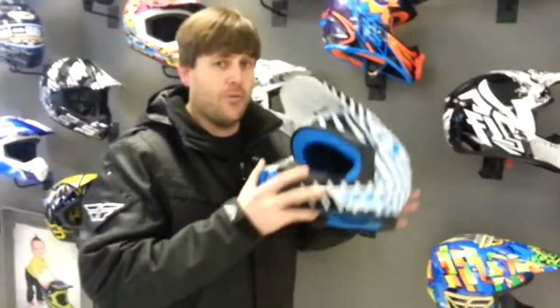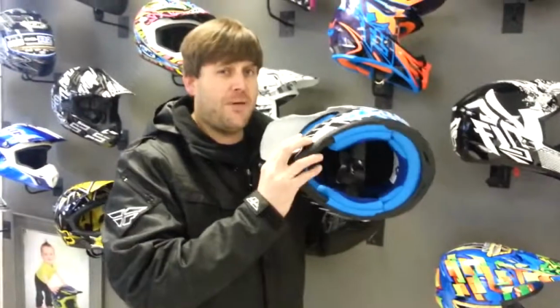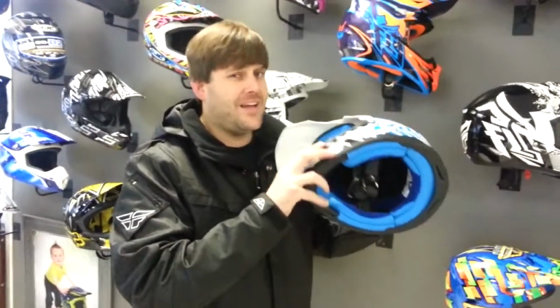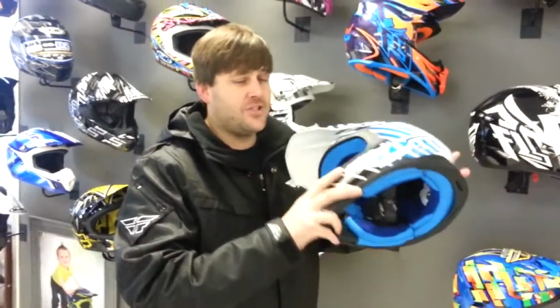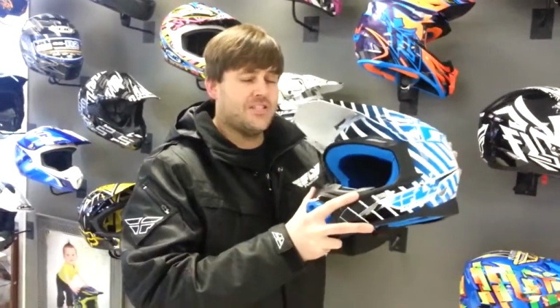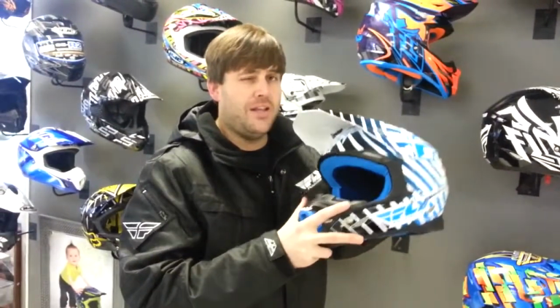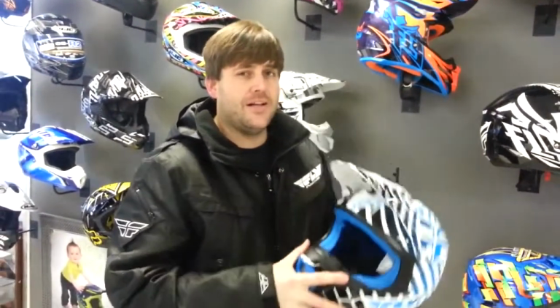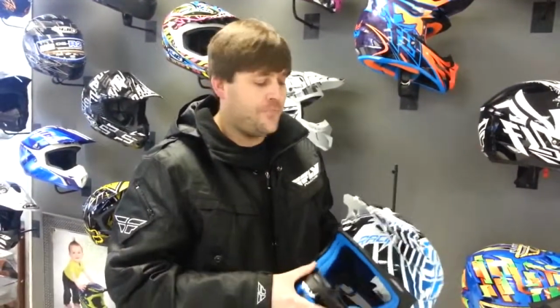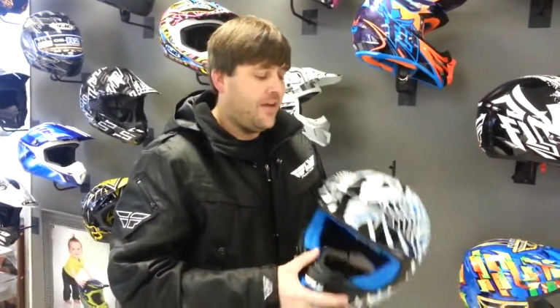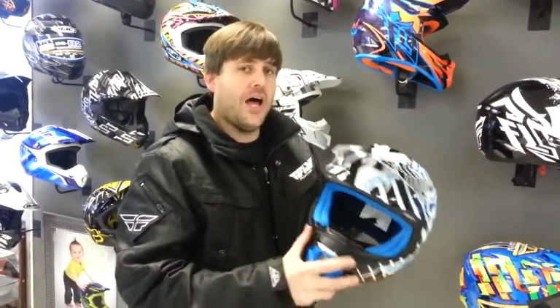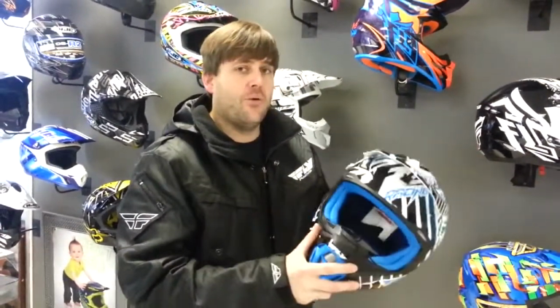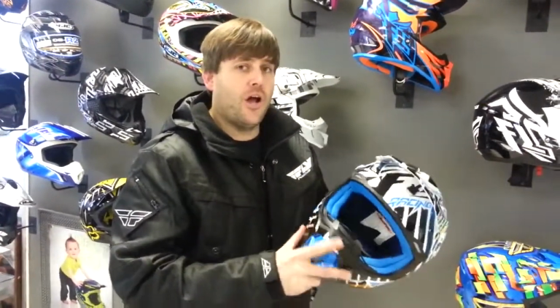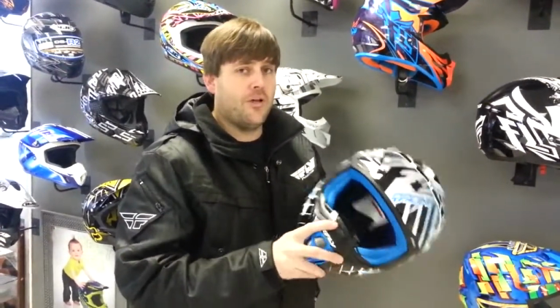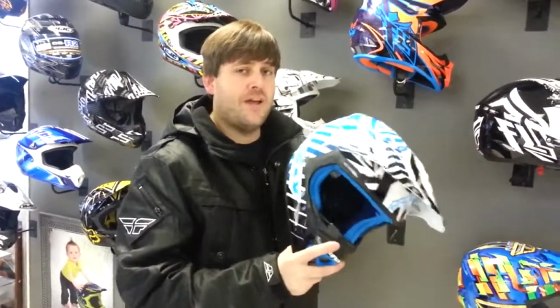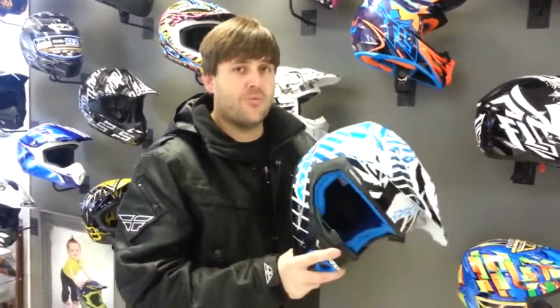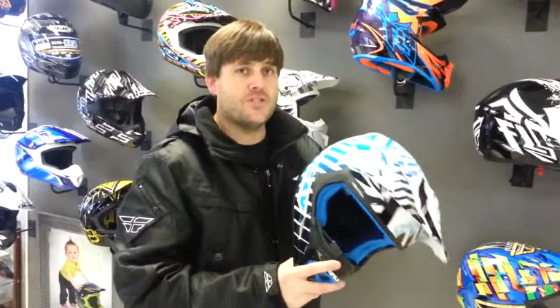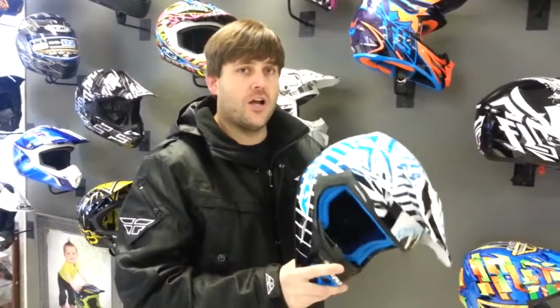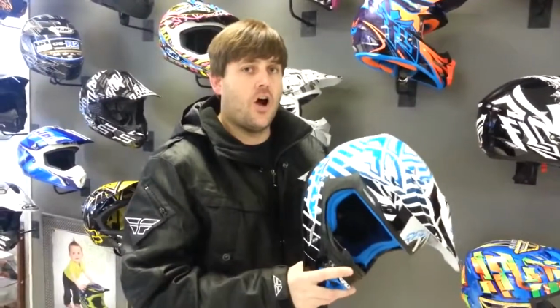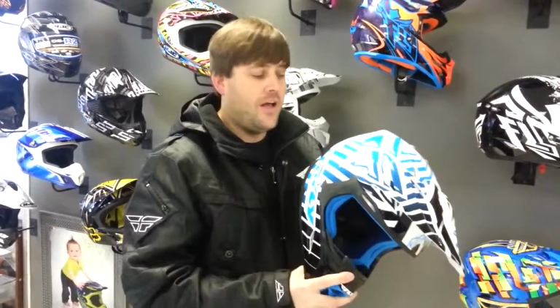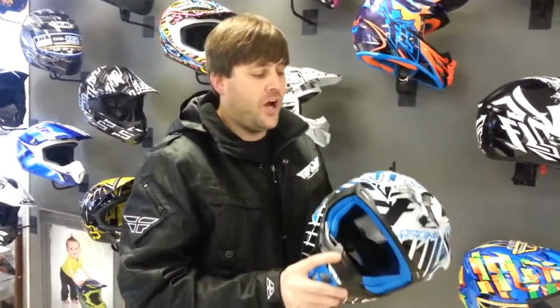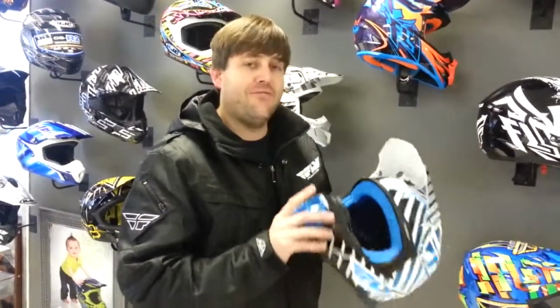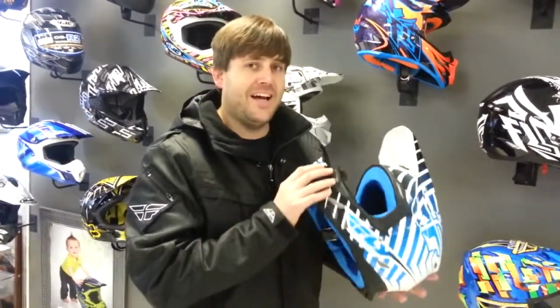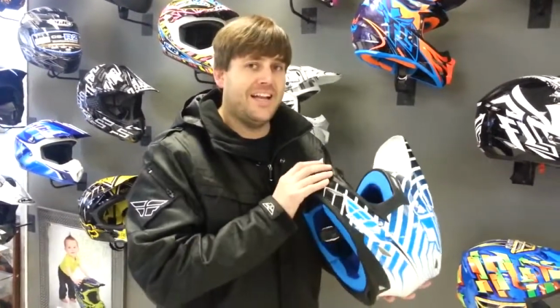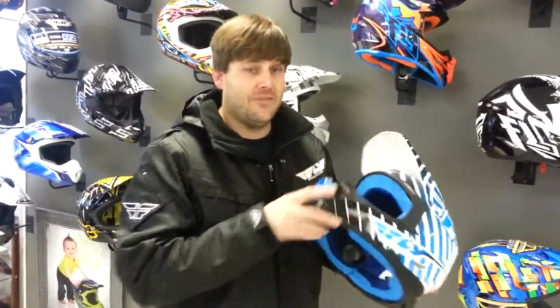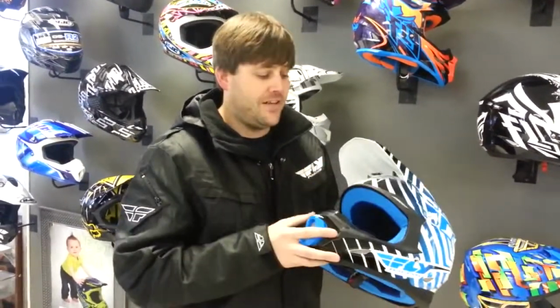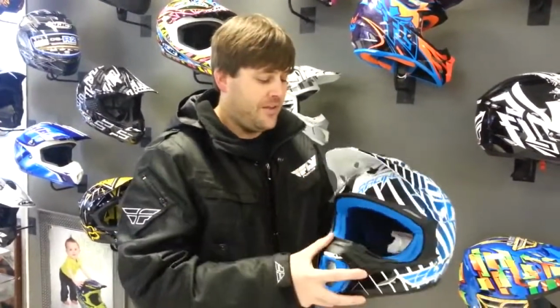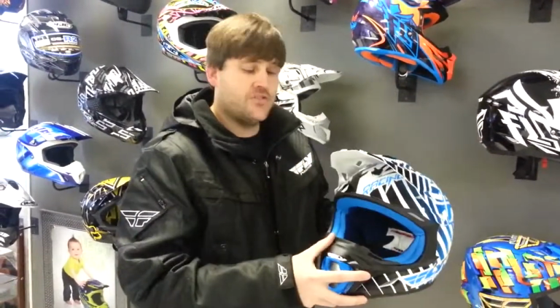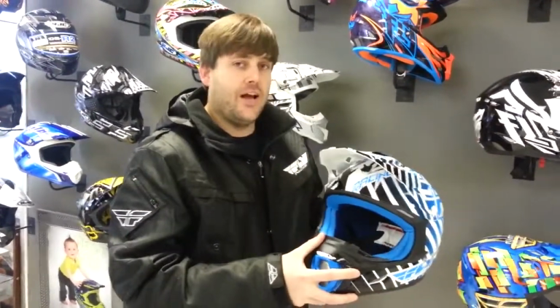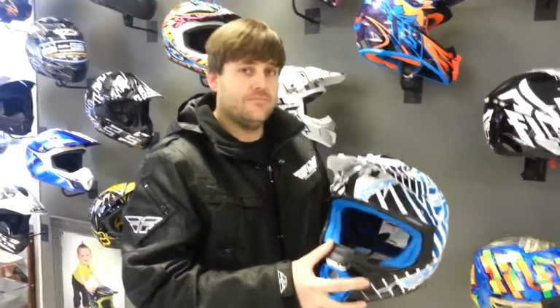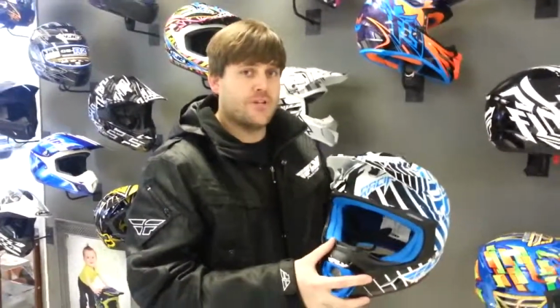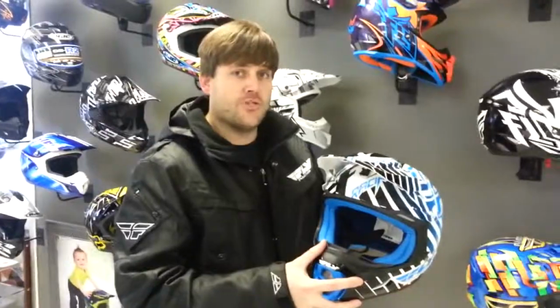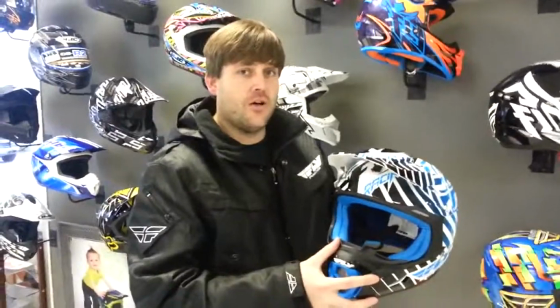Removable cheek pads and liners, so if you get sweaty you can clean it out. Fly 3.4 helmet, available at ravexperformance.com. Only $159.99 retail. So check it out at ravexperformance.com.